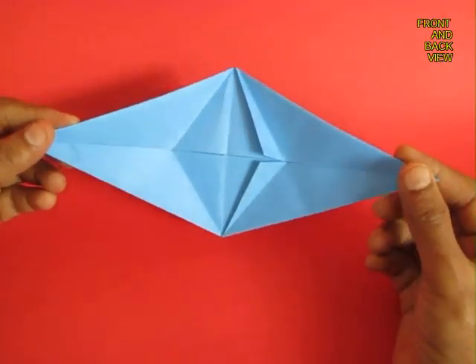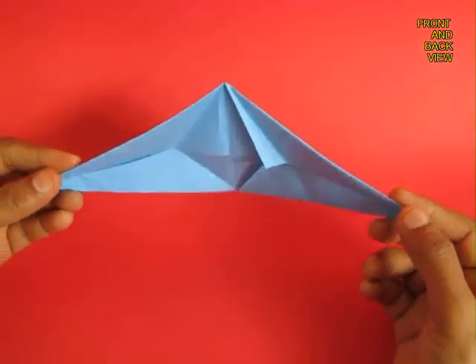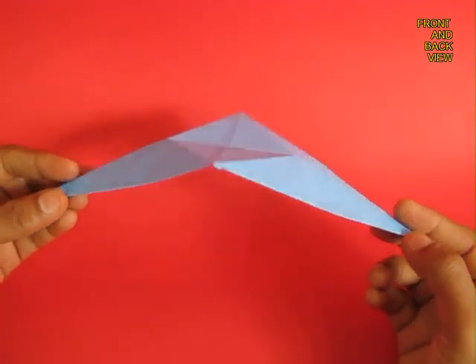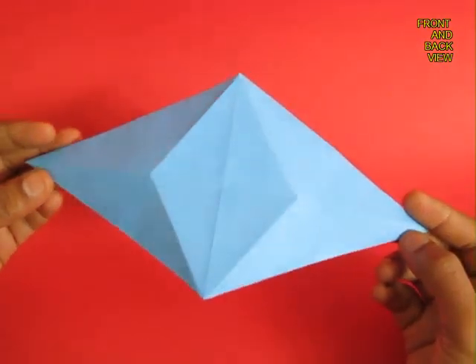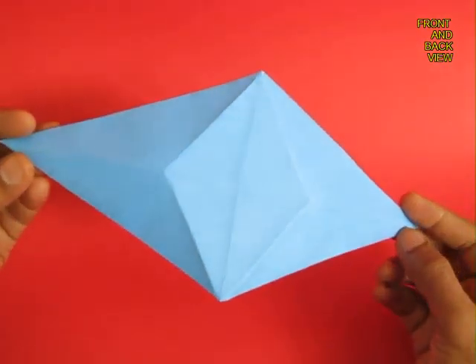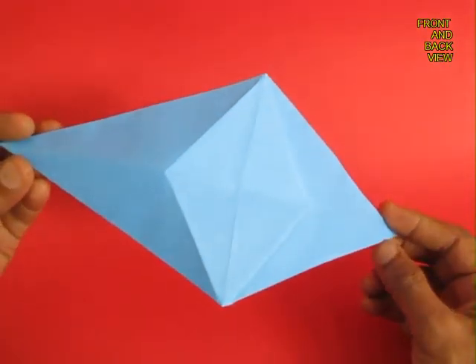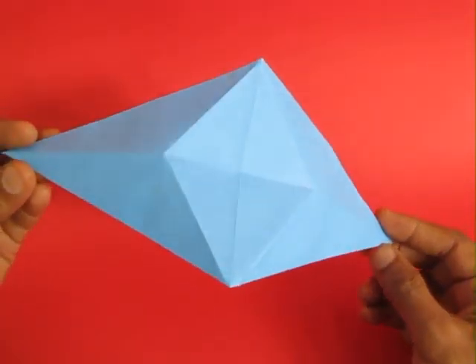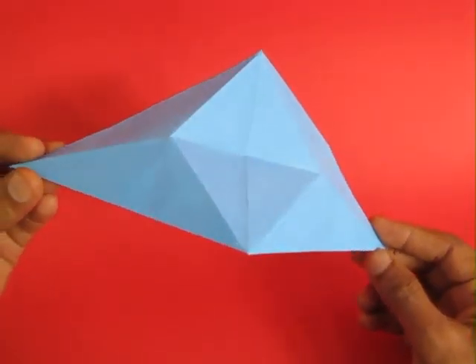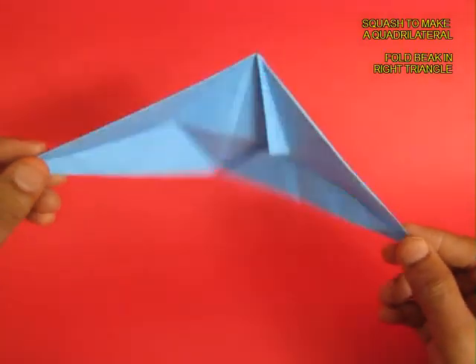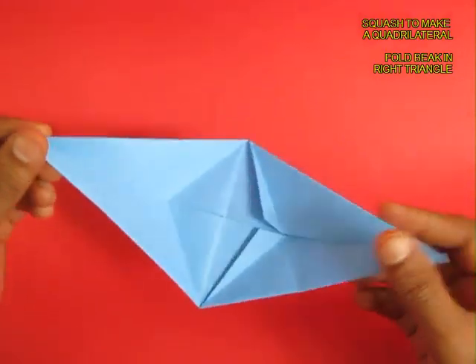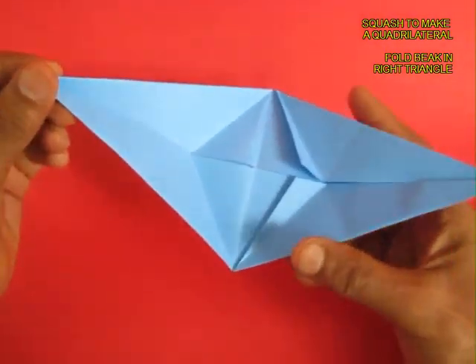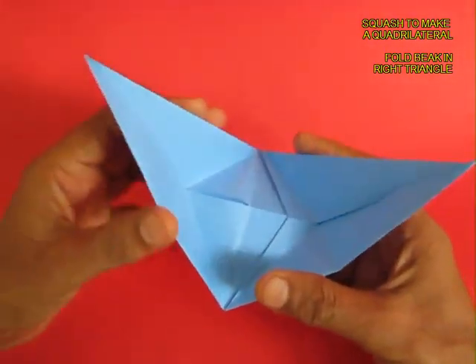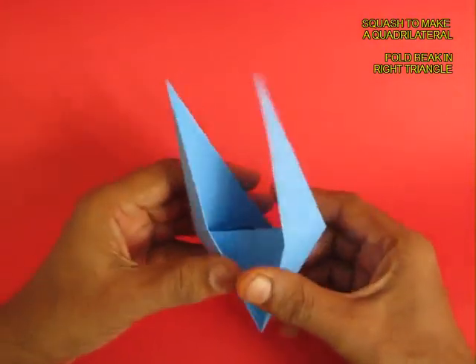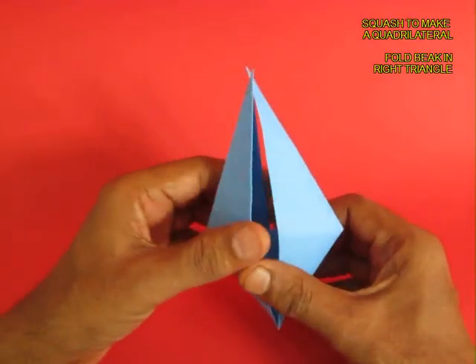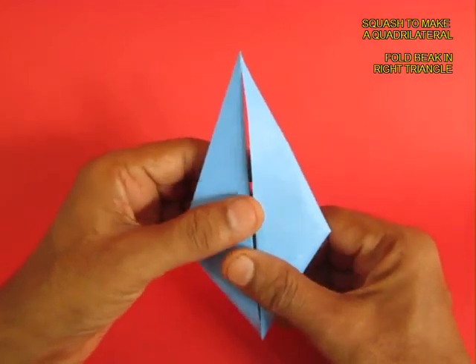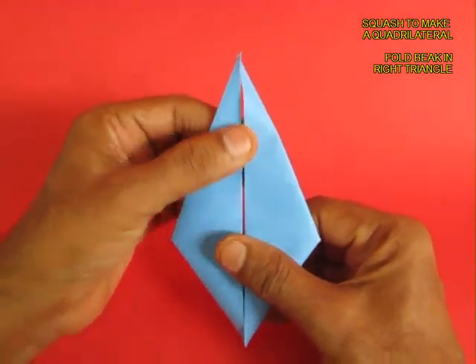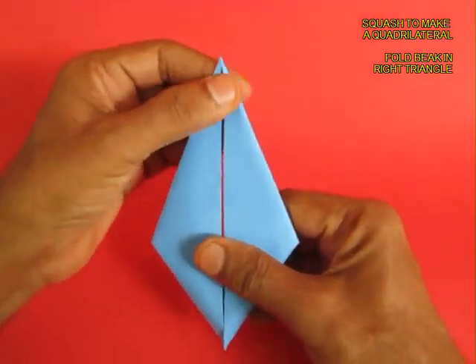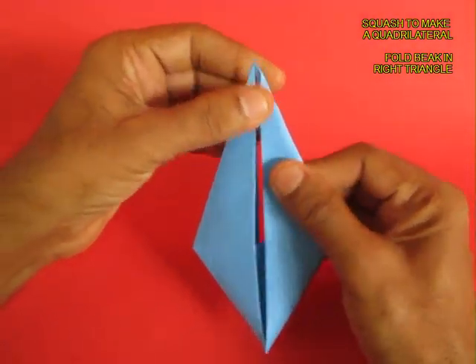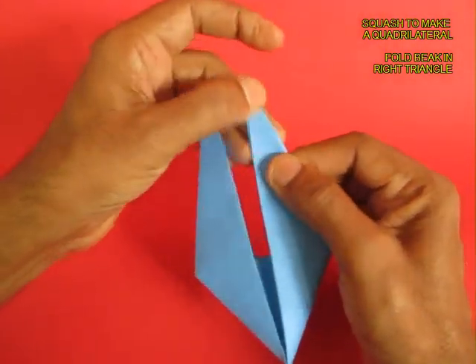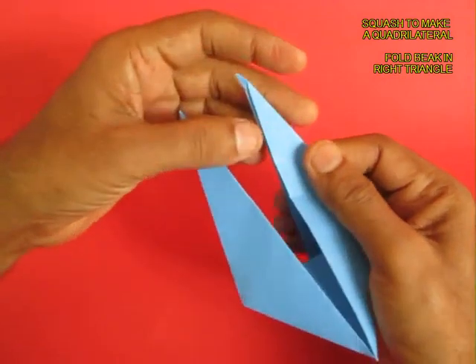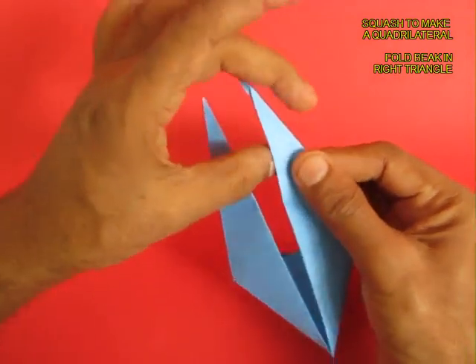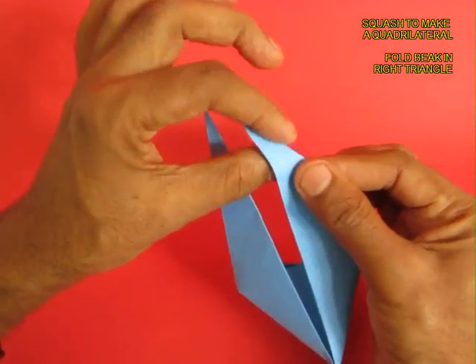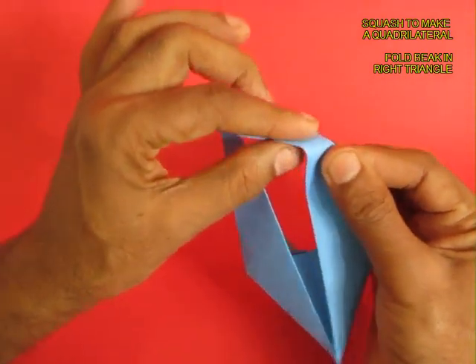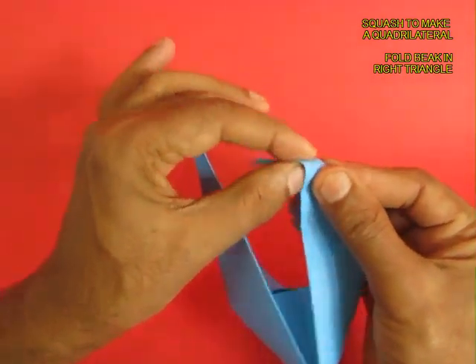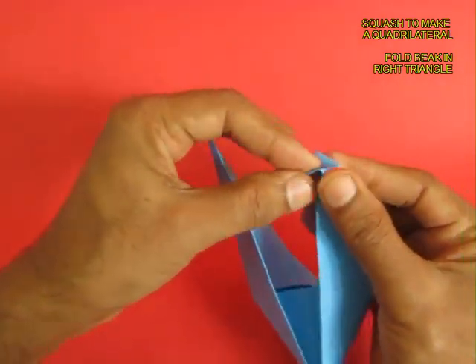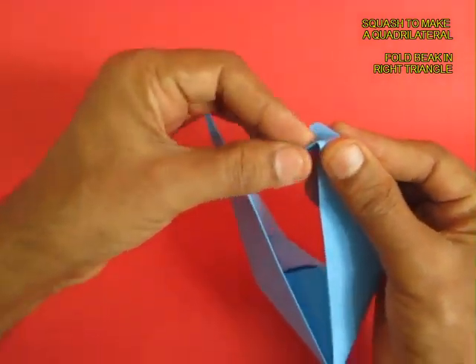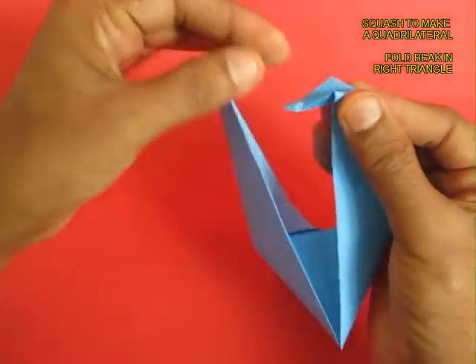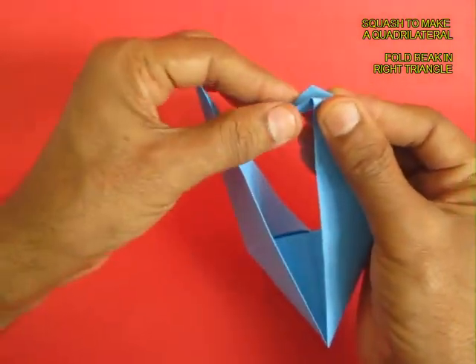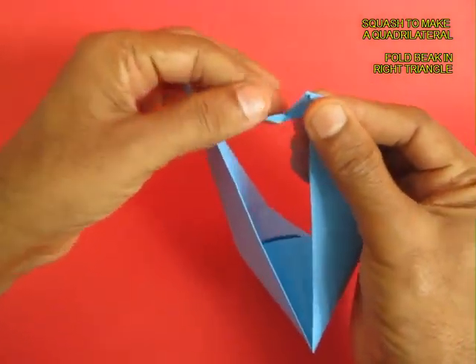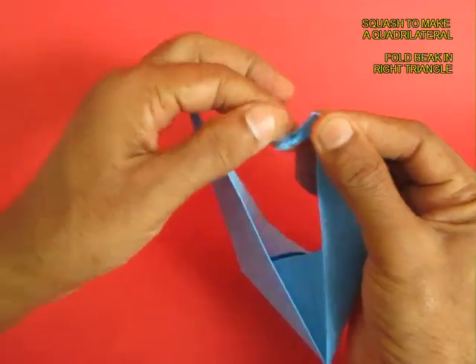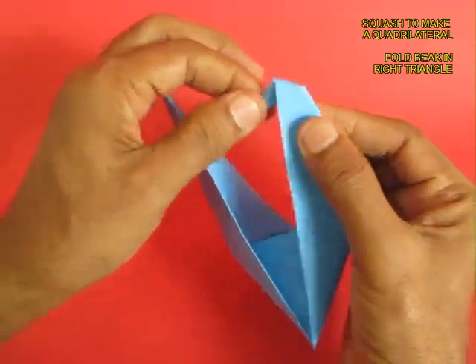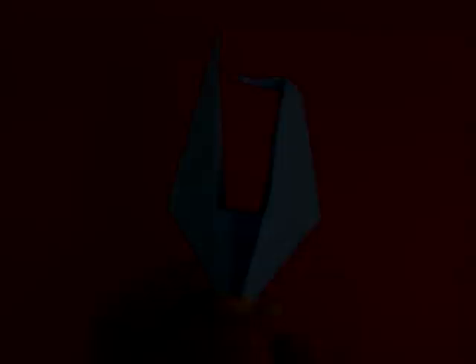This is the front portion and this is the rear portion of the model. Now just press it and you will see two triangles with a slit in the middle. On the right side triangle, just fold a beak of the woodpecker.